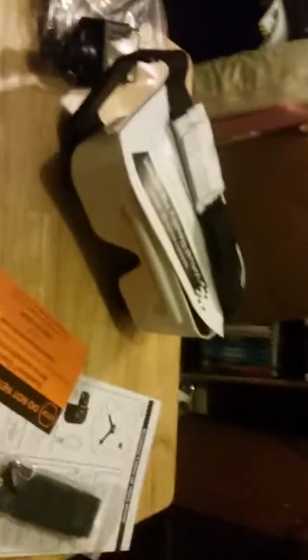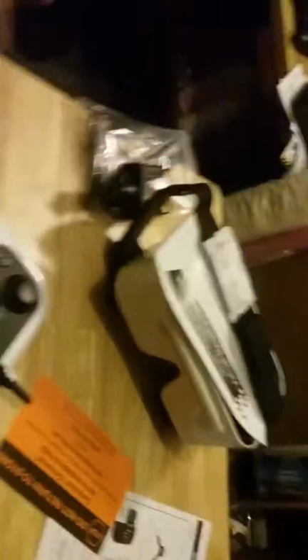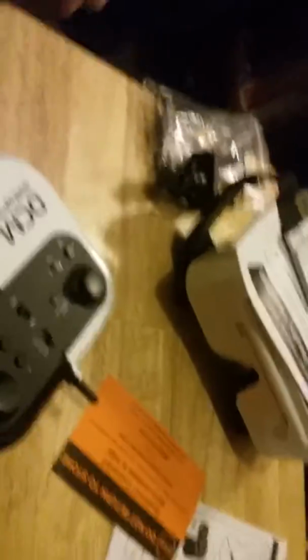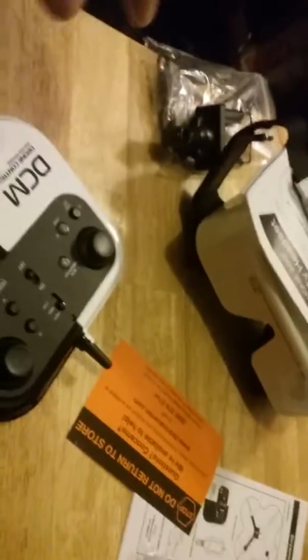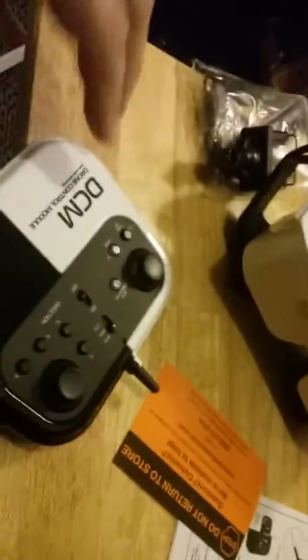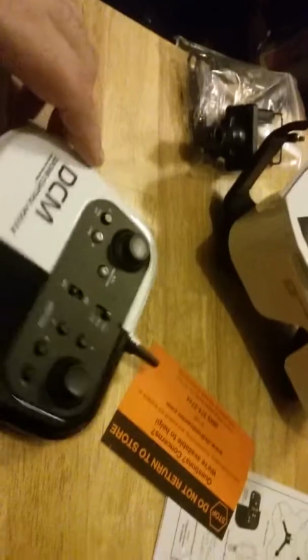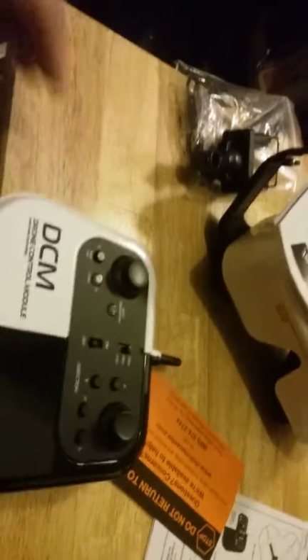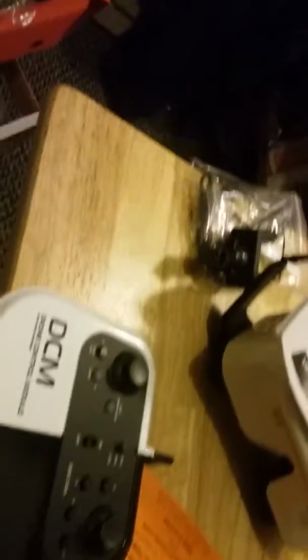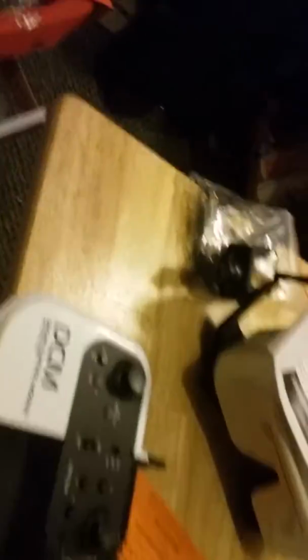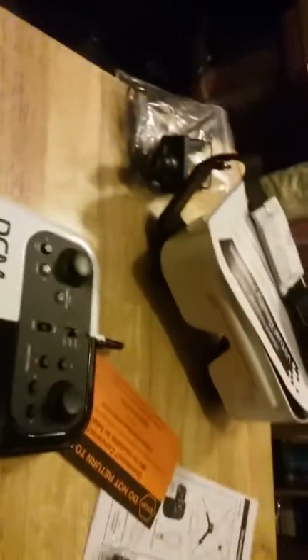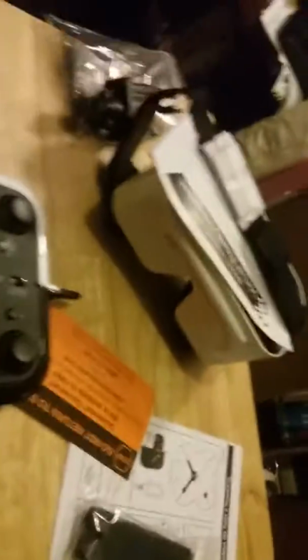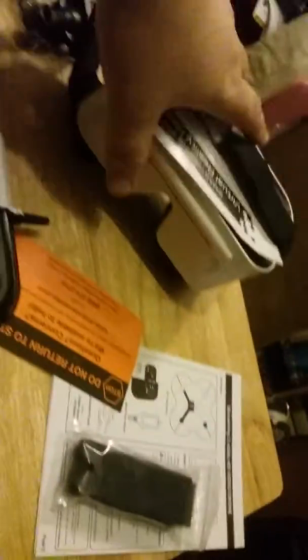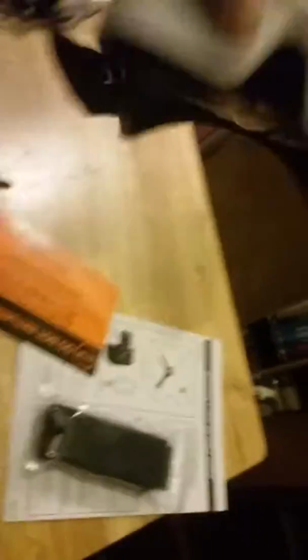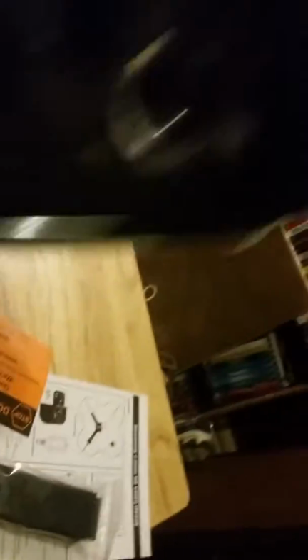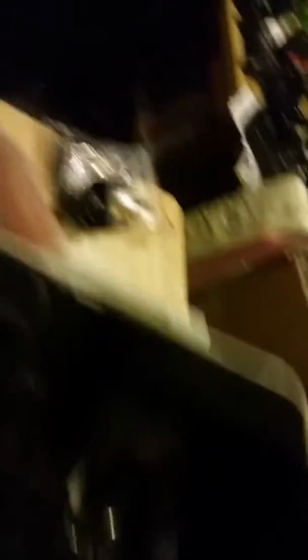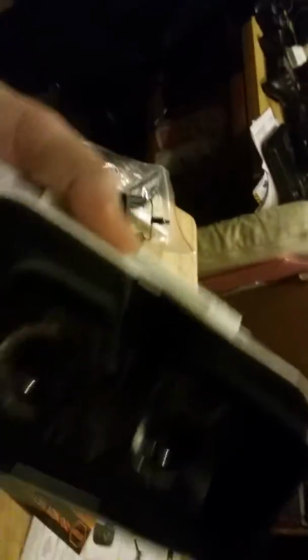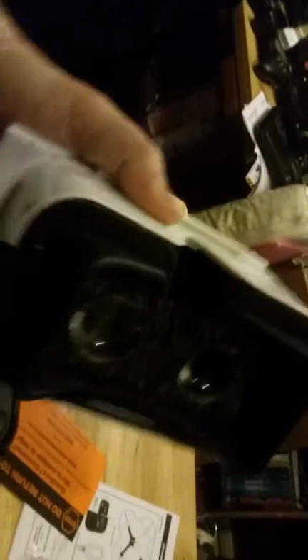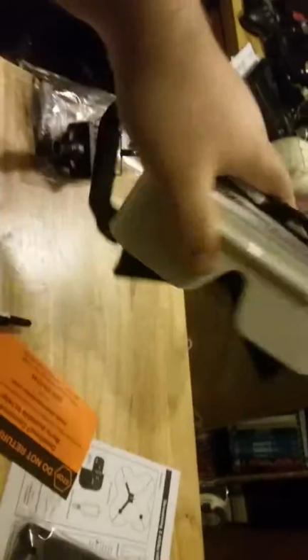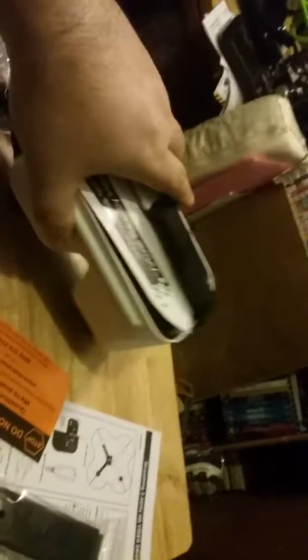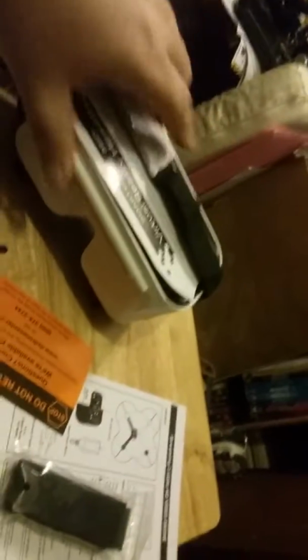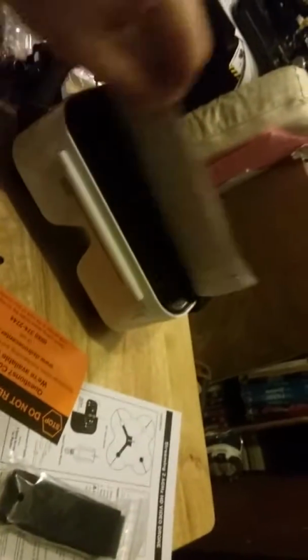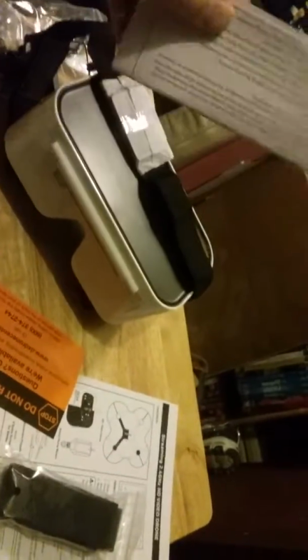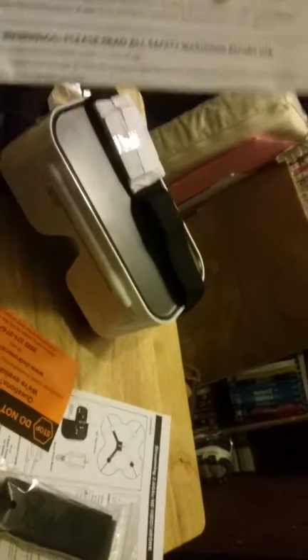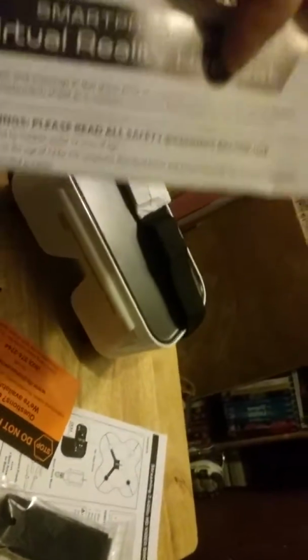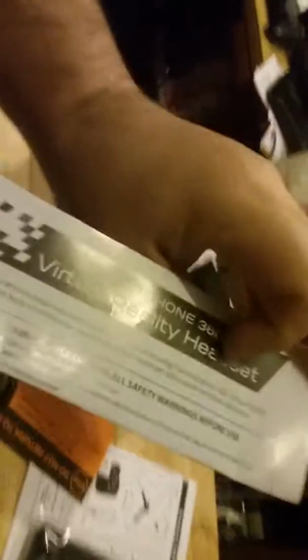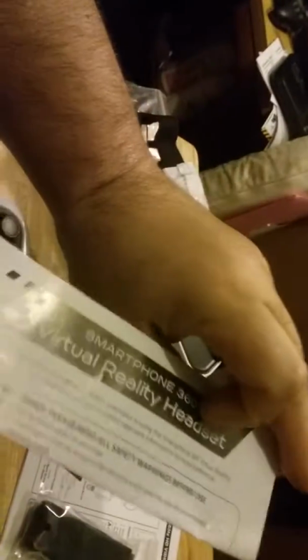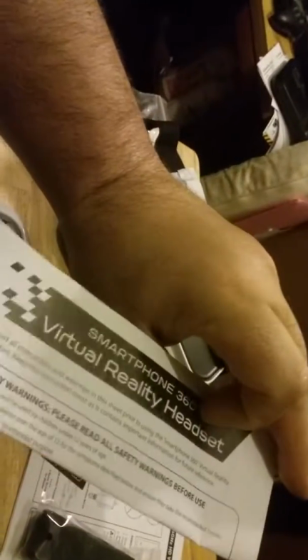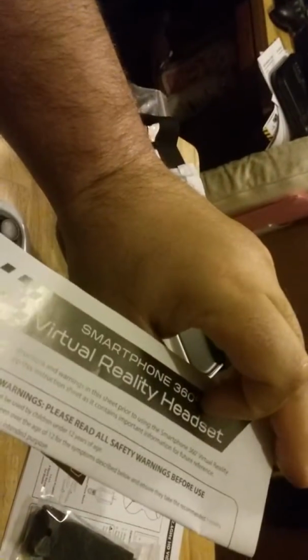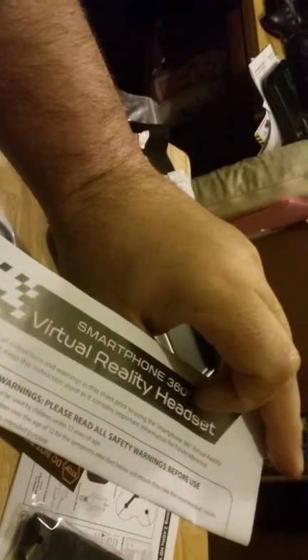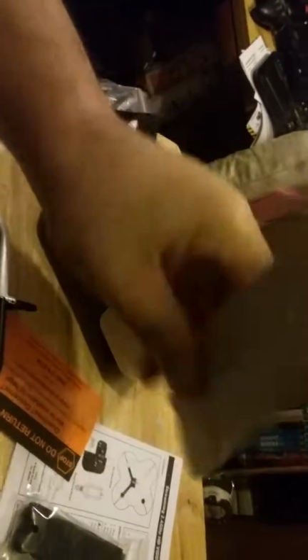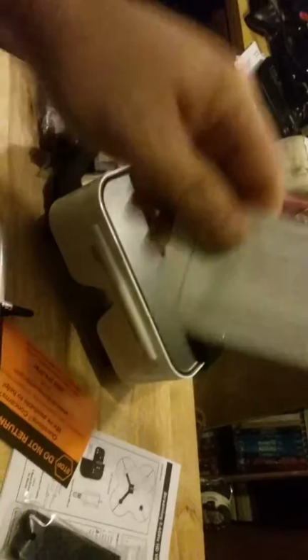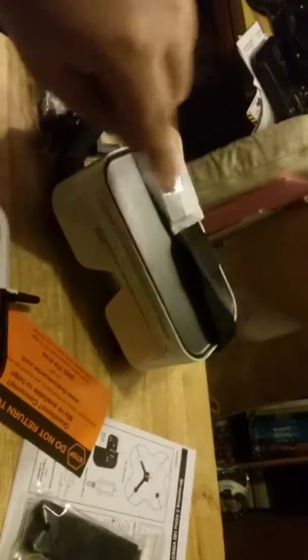Sorry about that, little interruption. Here are the goggles they came in — they got their own little safety manual.